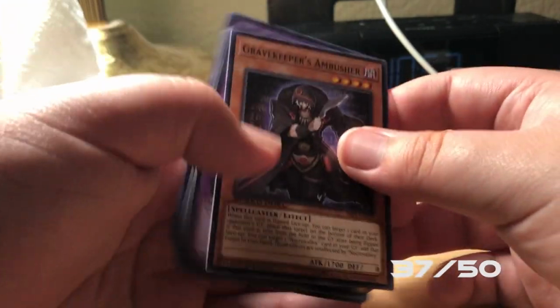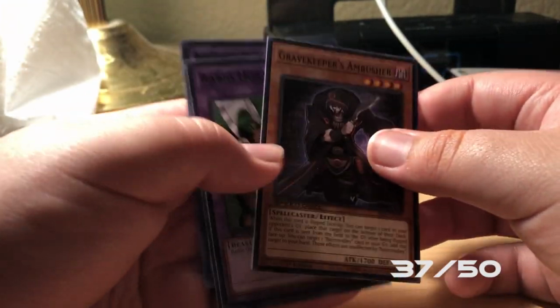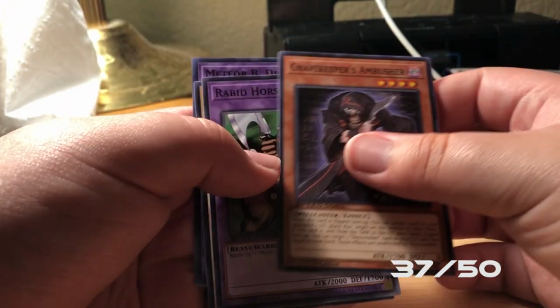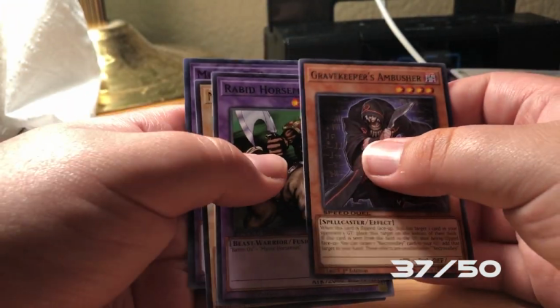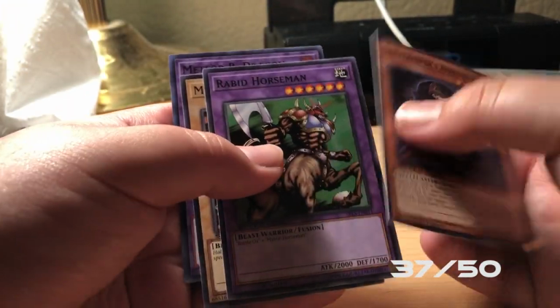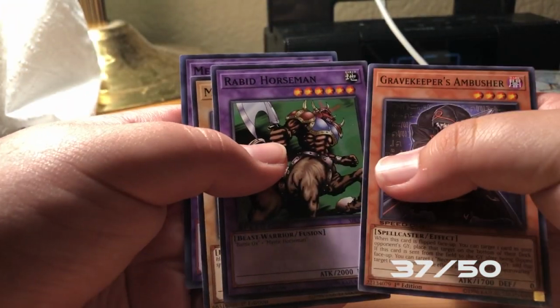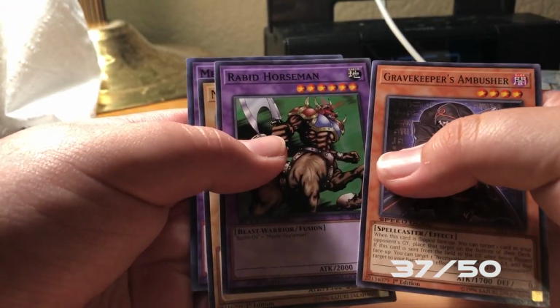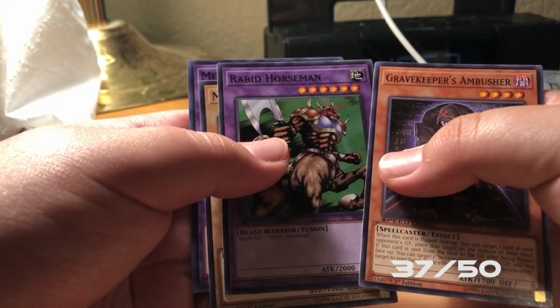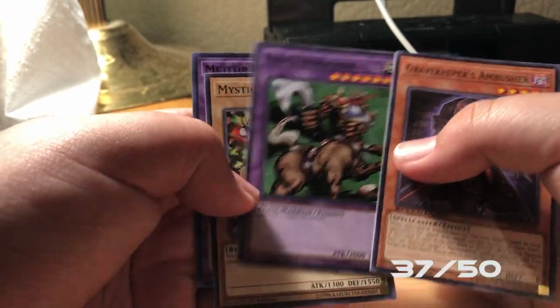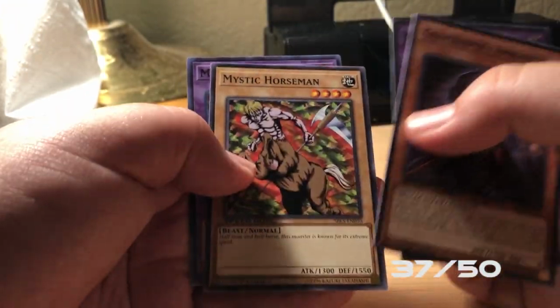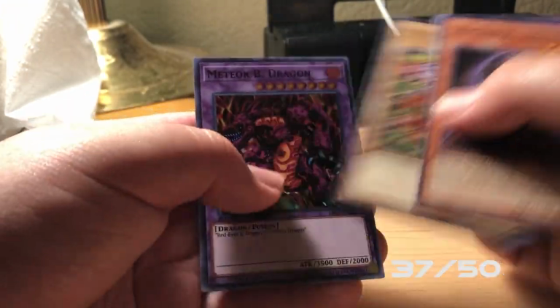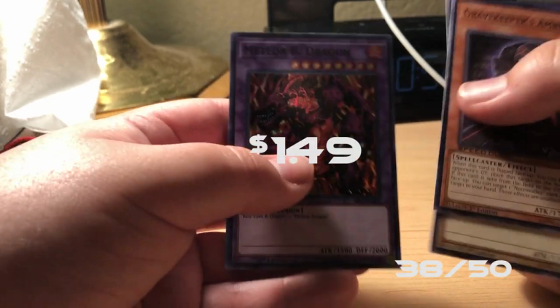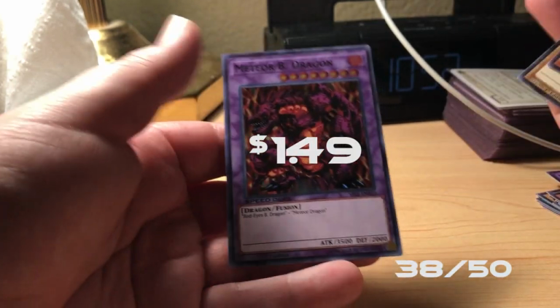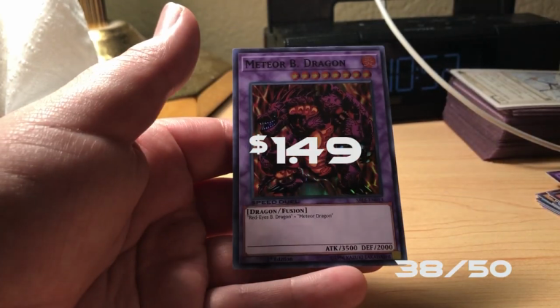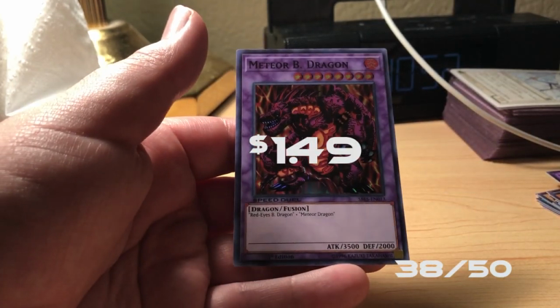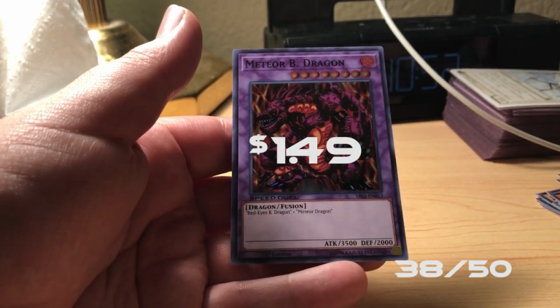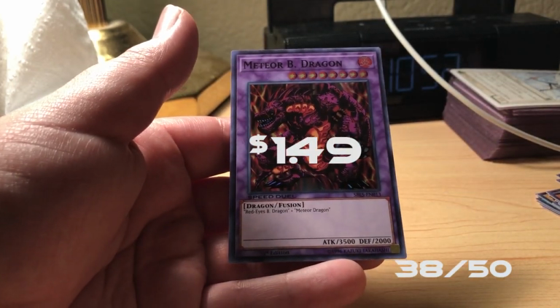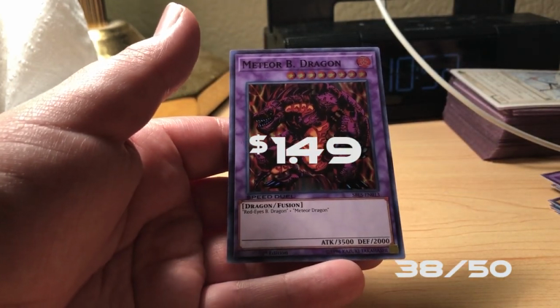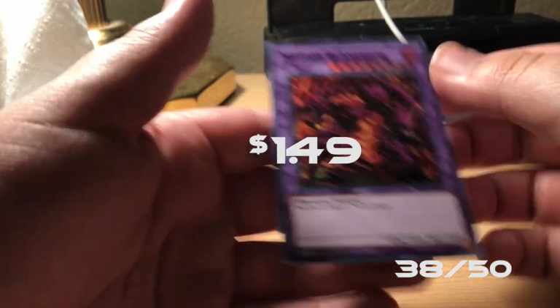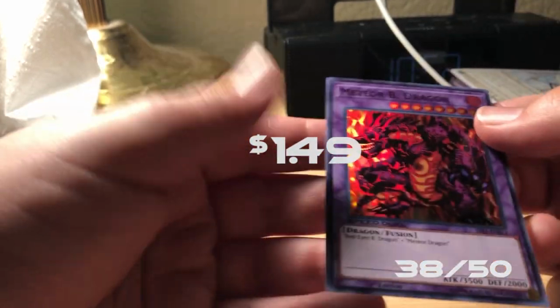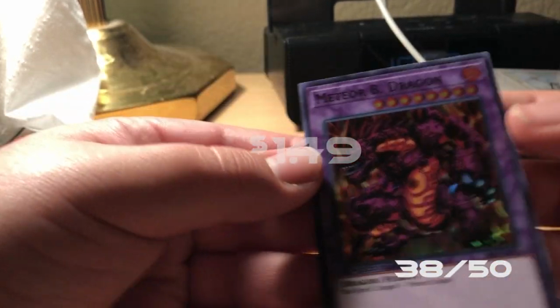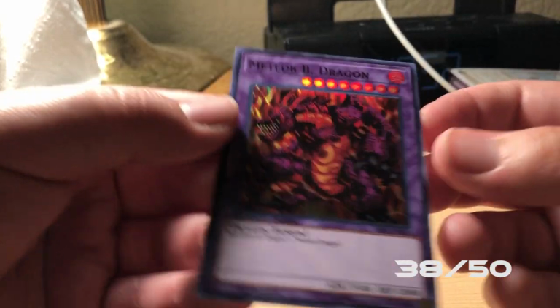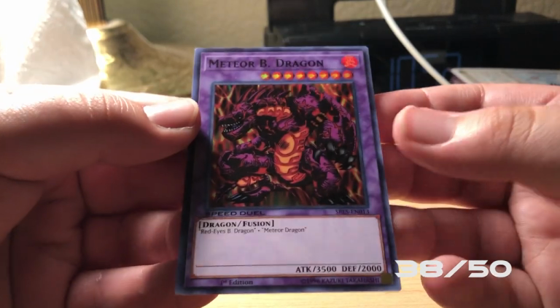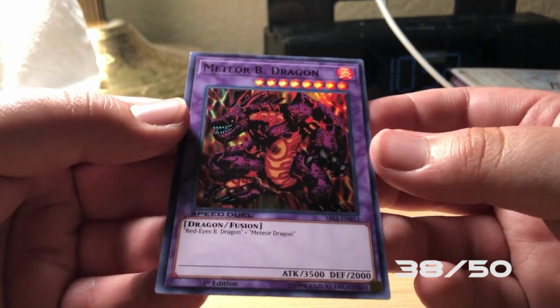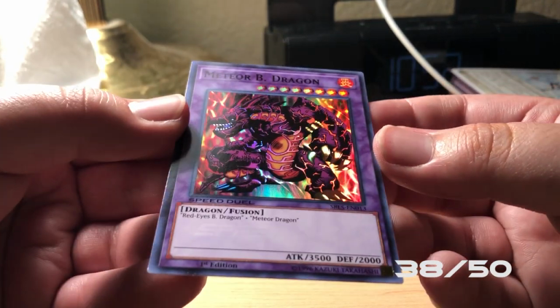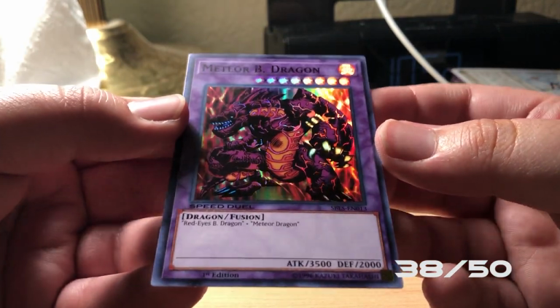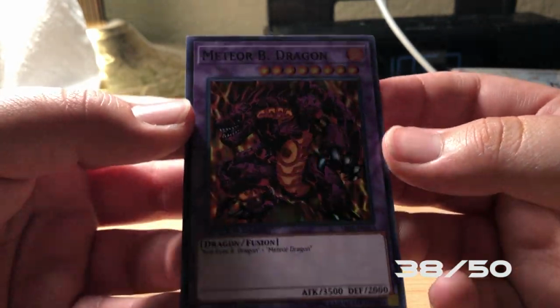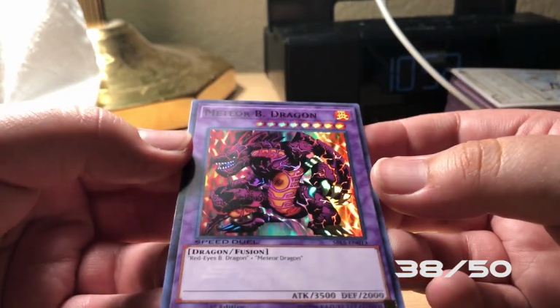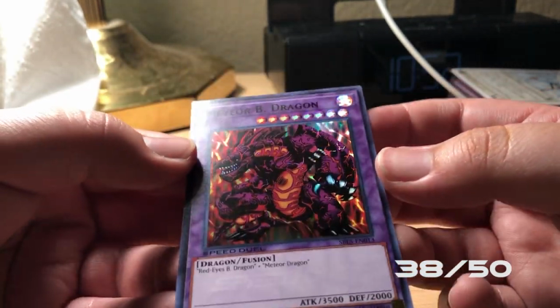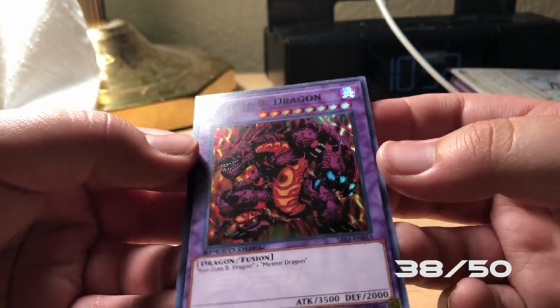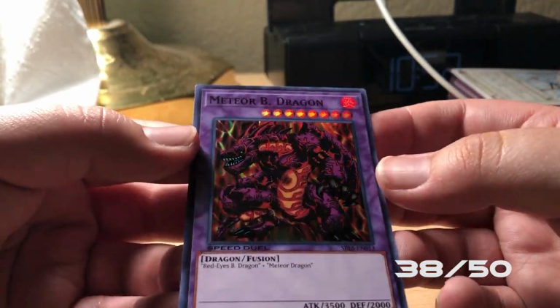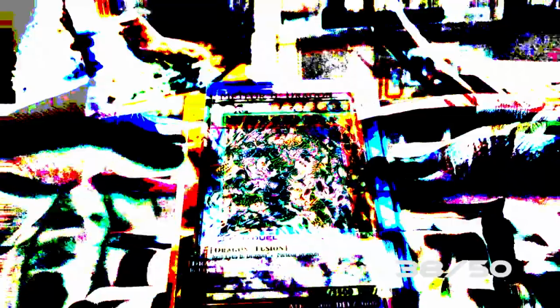We got a Gravekeeper's Ambusher, Rabbid Horseman, Mystic Horseman, and — oh! — Meteor Bee Dragon. Oh my goodness. Oh baby, look at that!